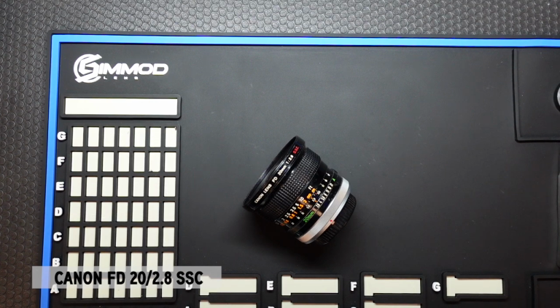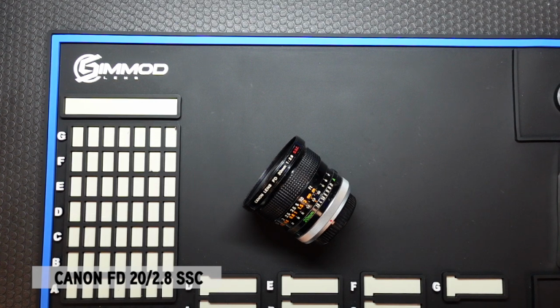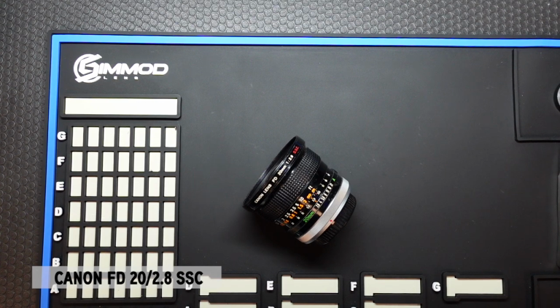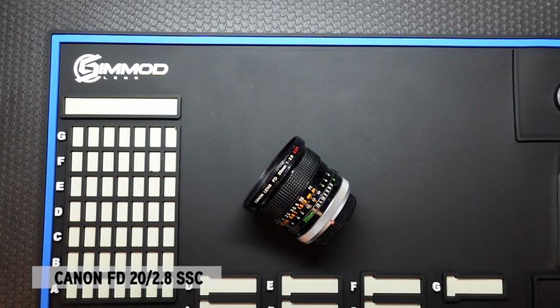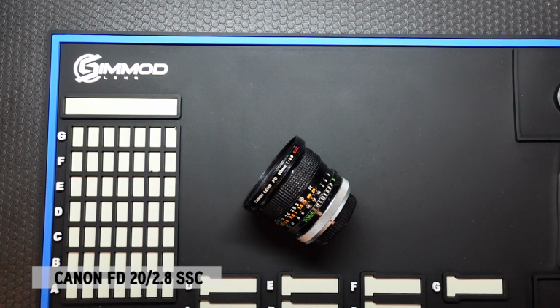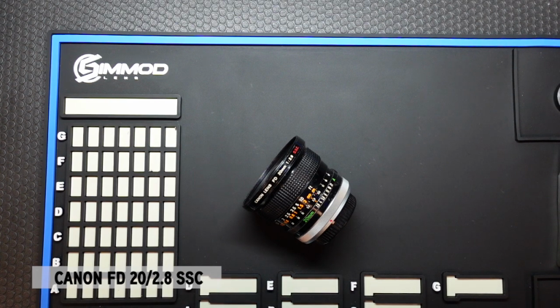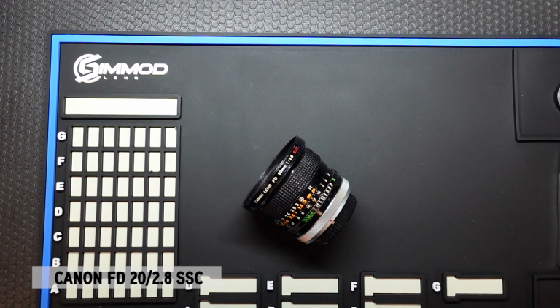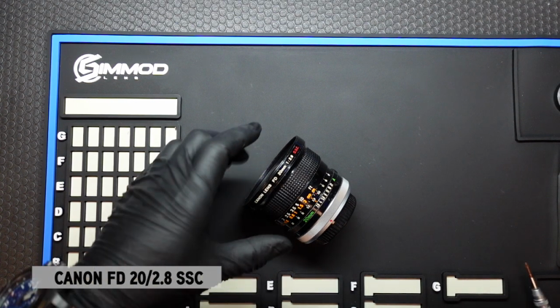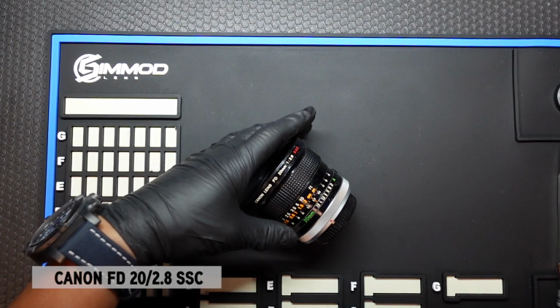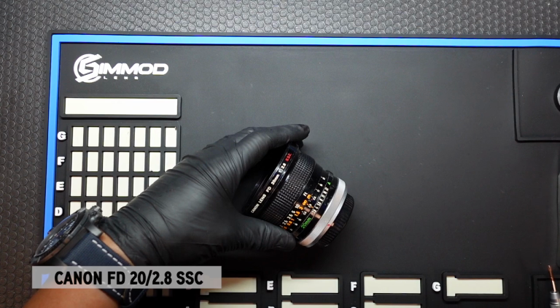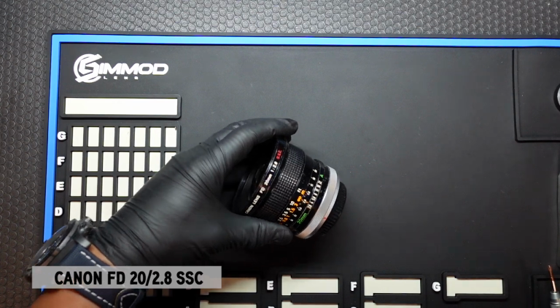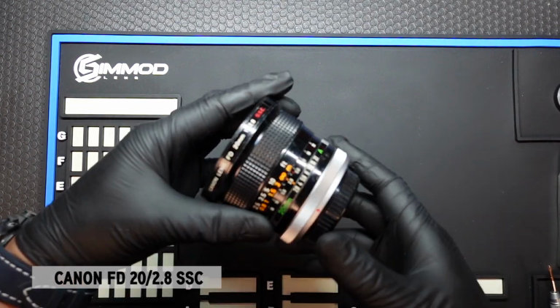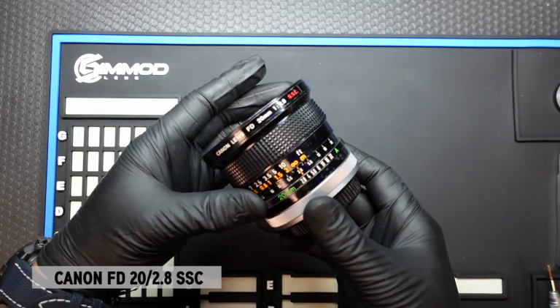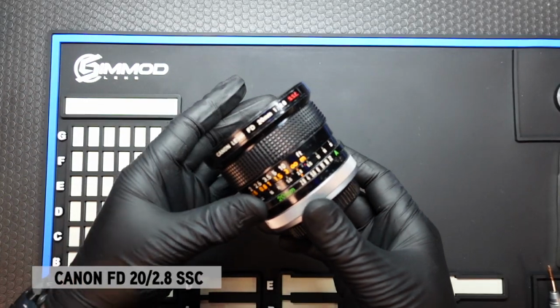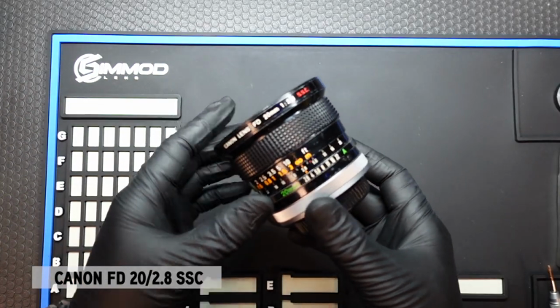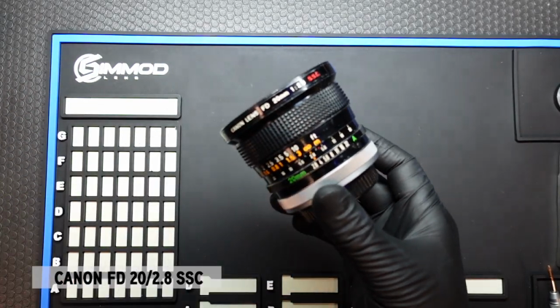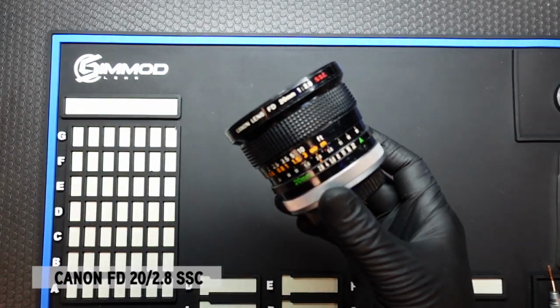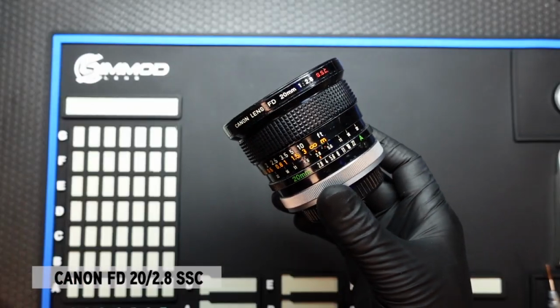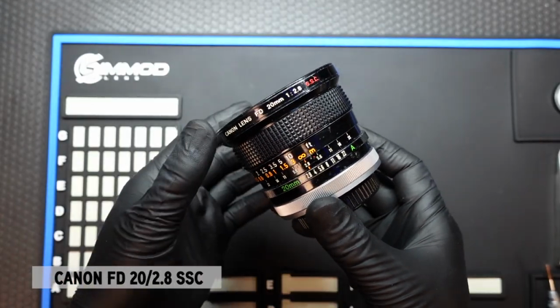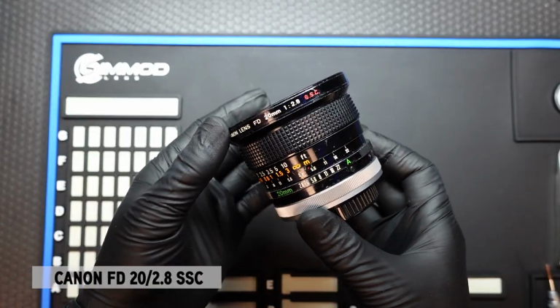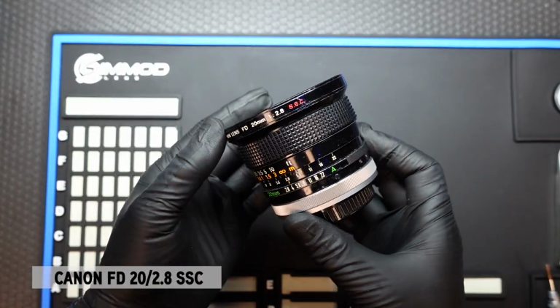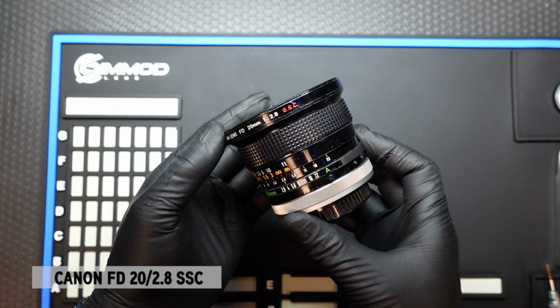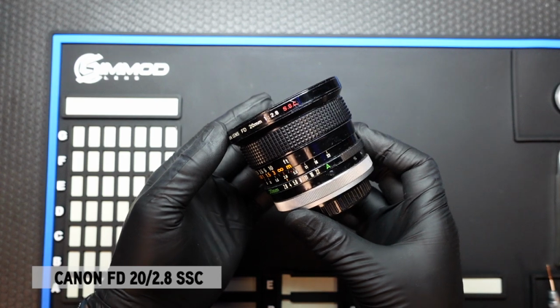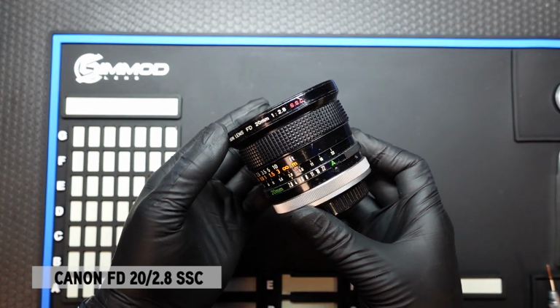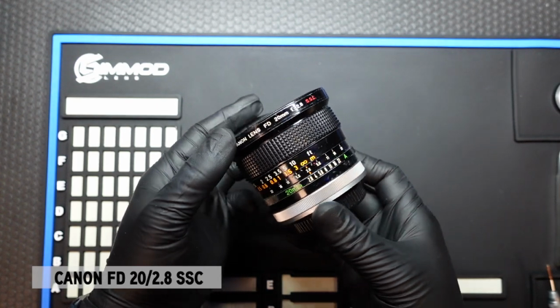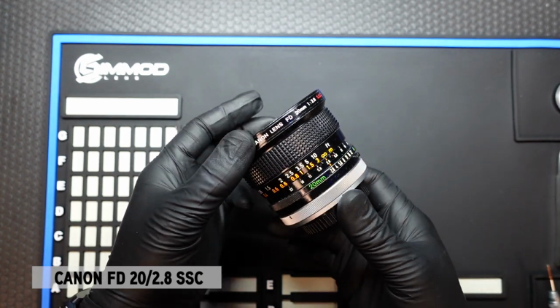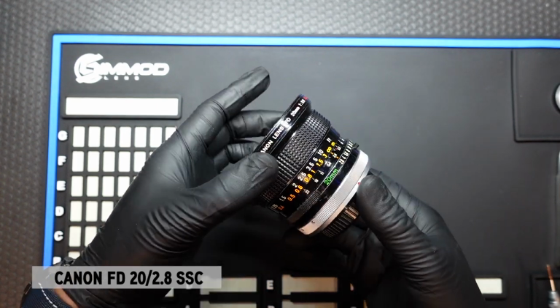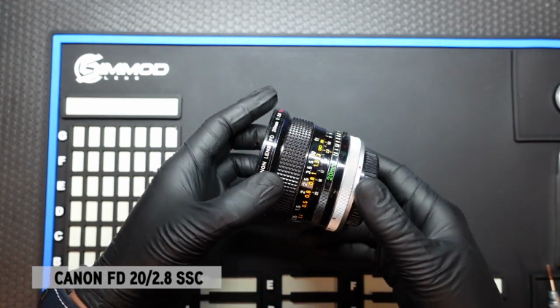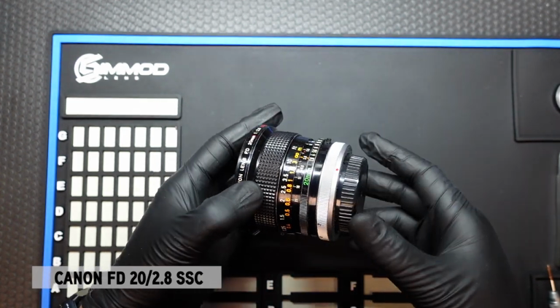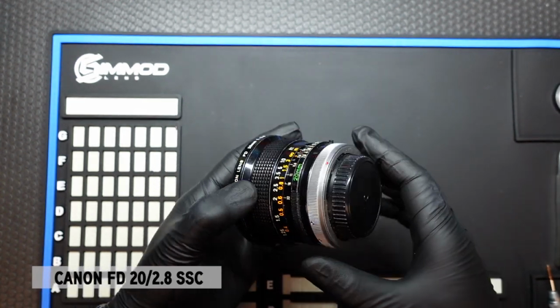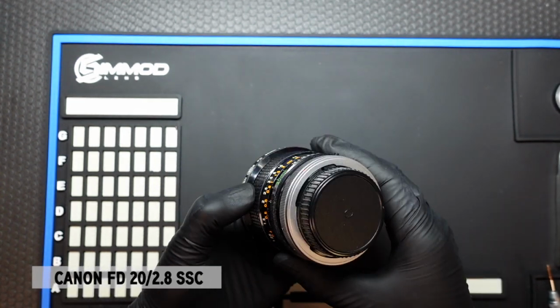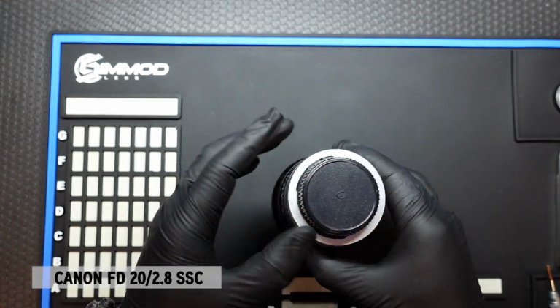Hi everyone, it's Ron here at Simmod Lens. Today we're going to modify the Canon FD 20mm F2.8 SSC to EF using the Simmod Lens Edmica EF Conversion Kit.